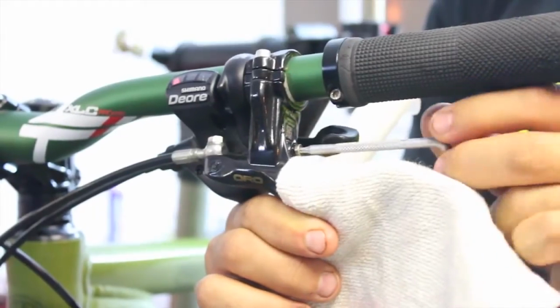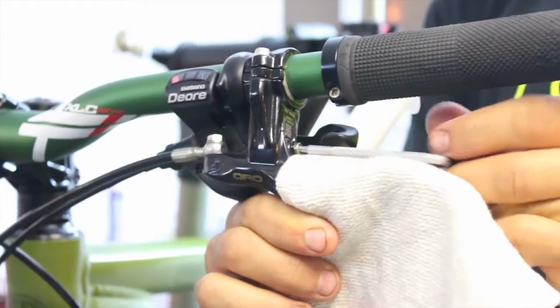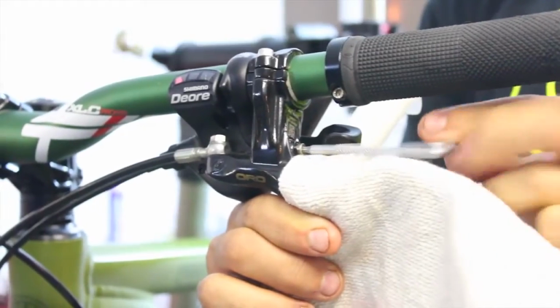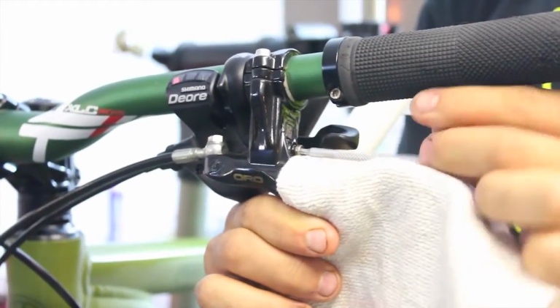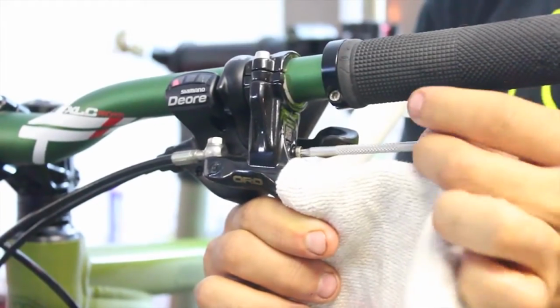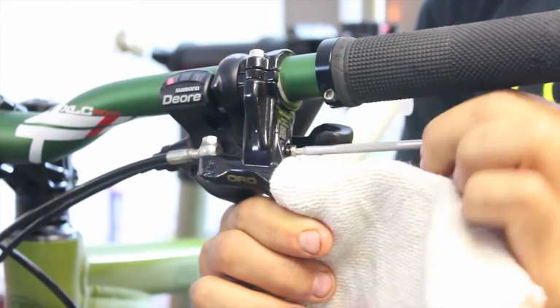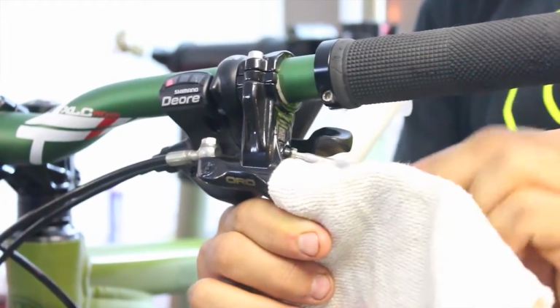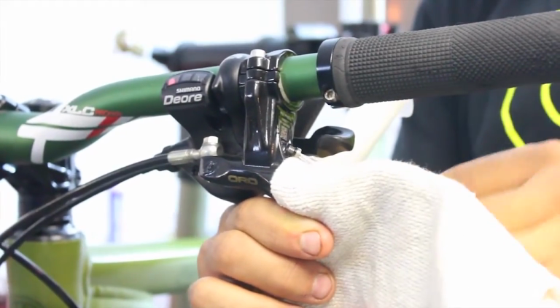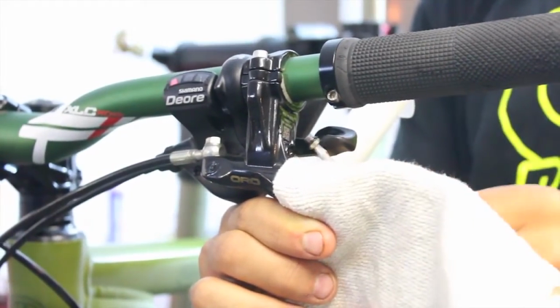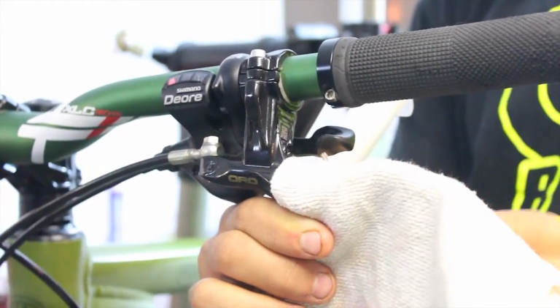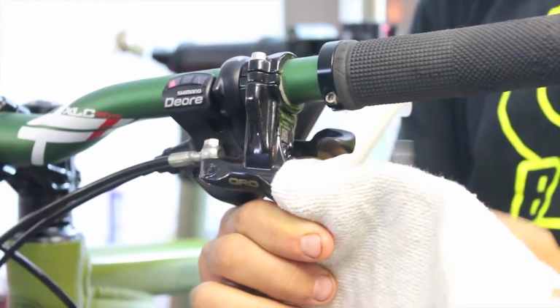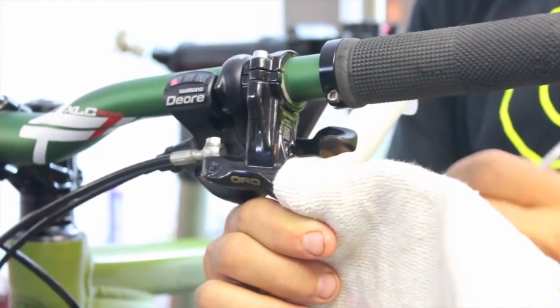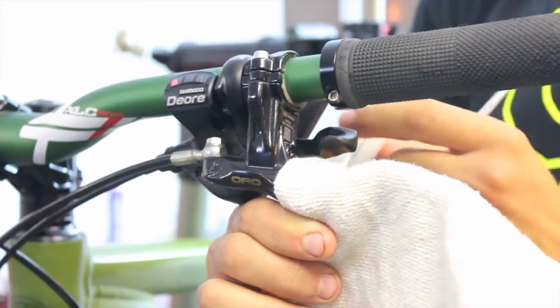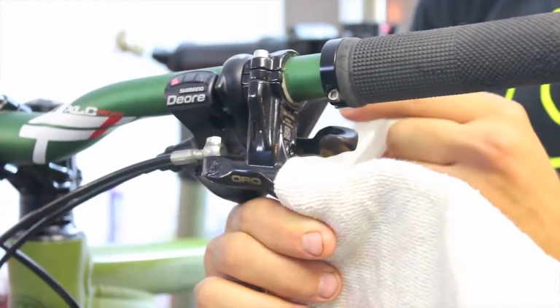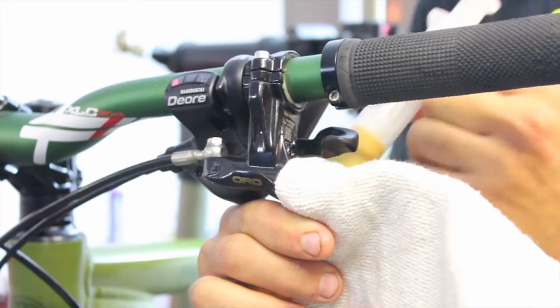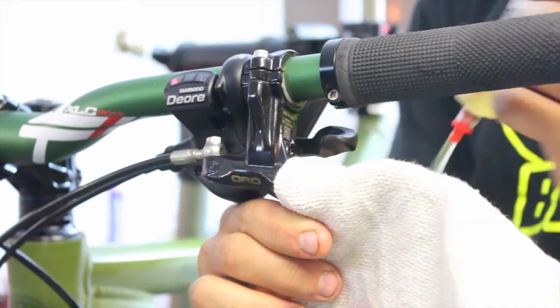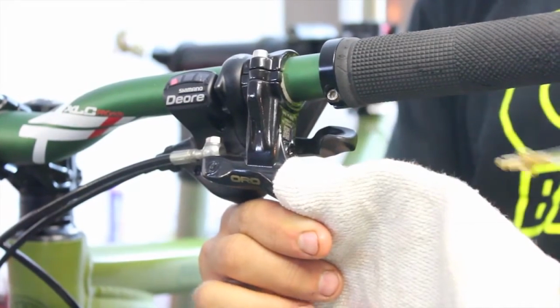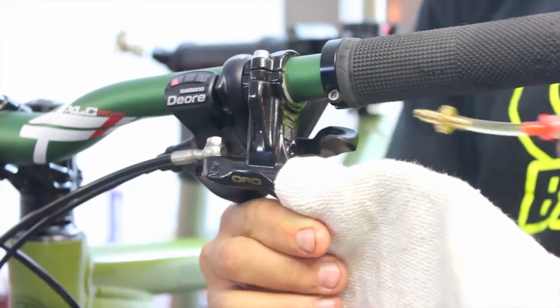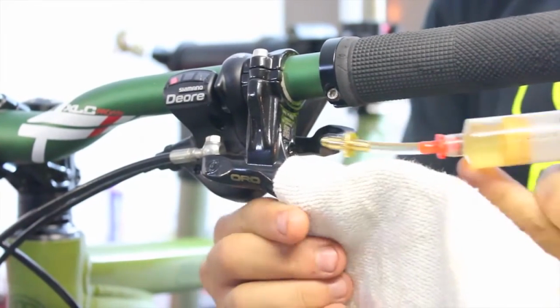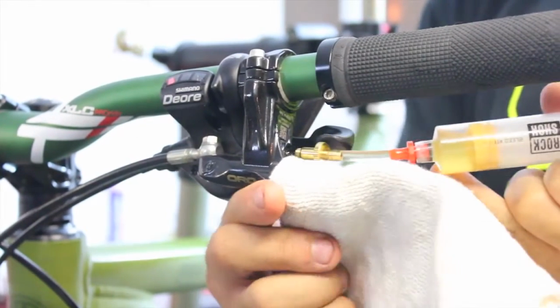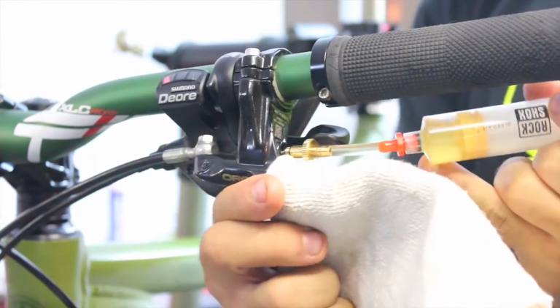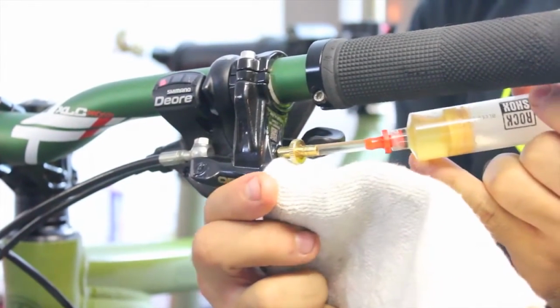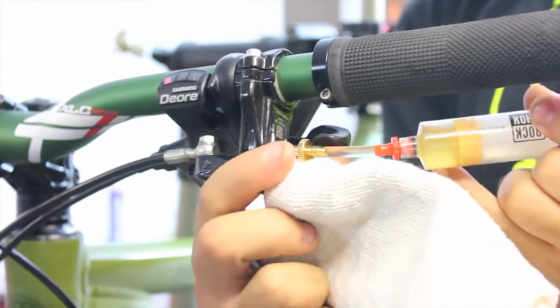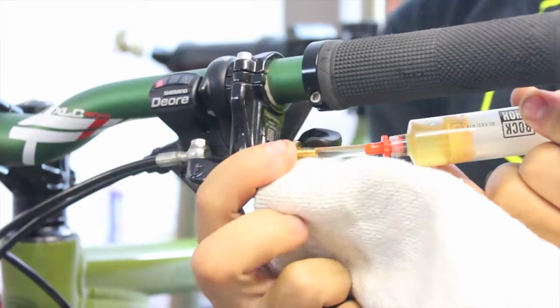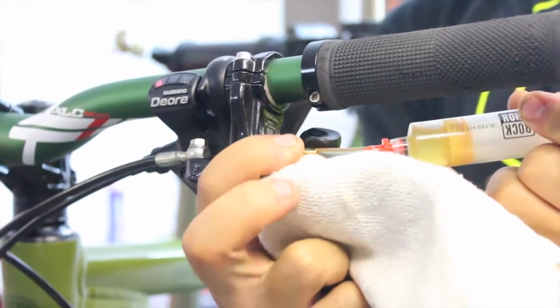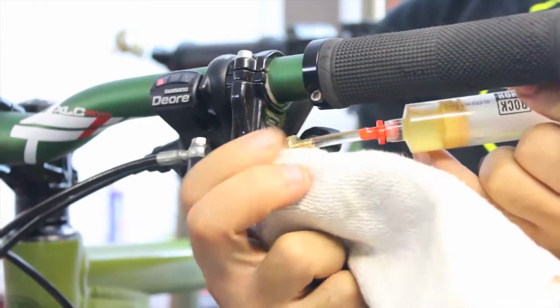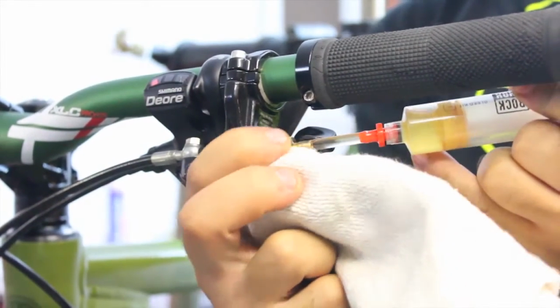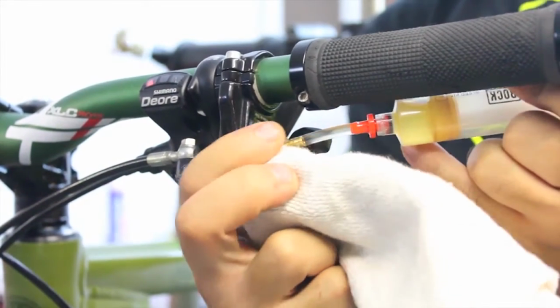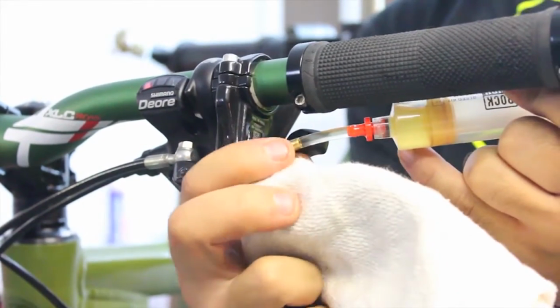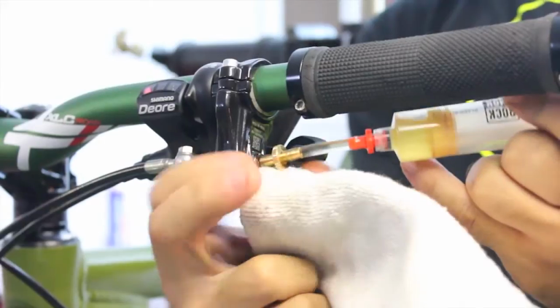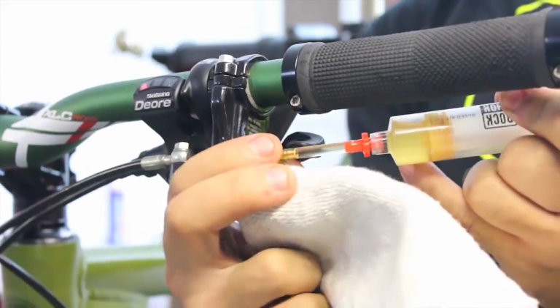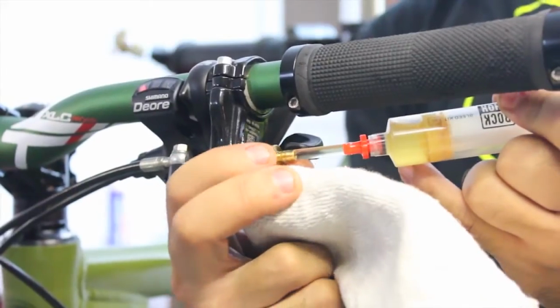It's almost out. Once out, install the syringe onto the master cylinder.